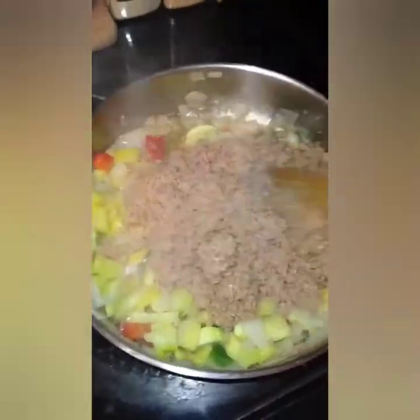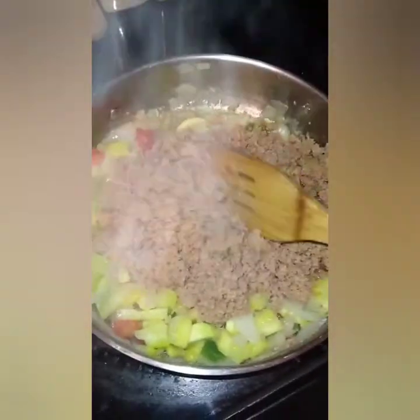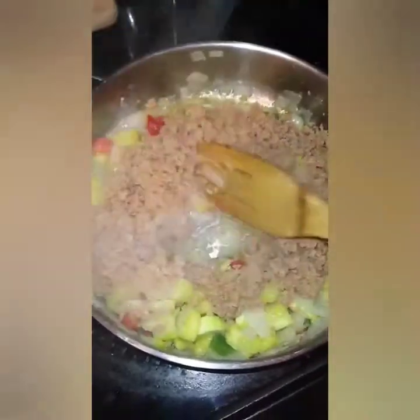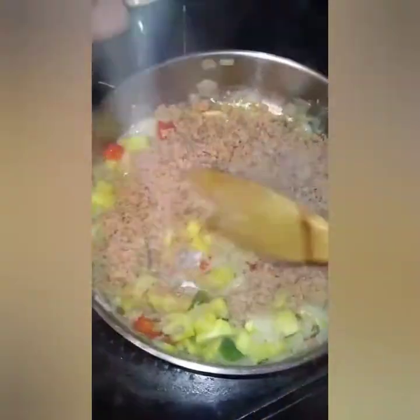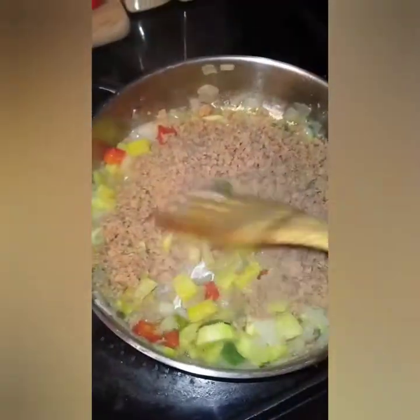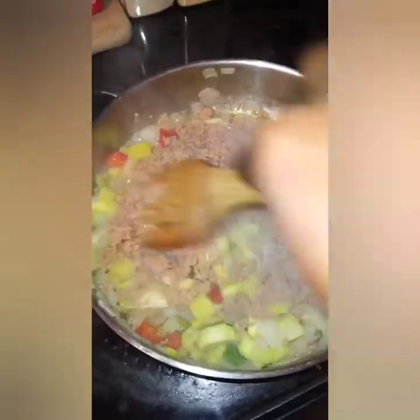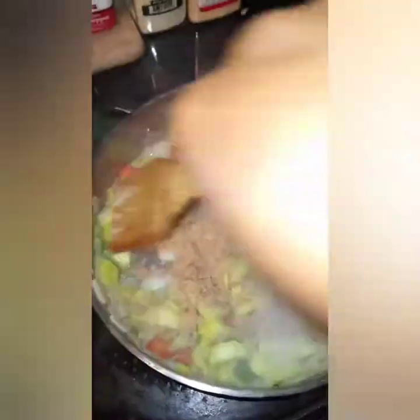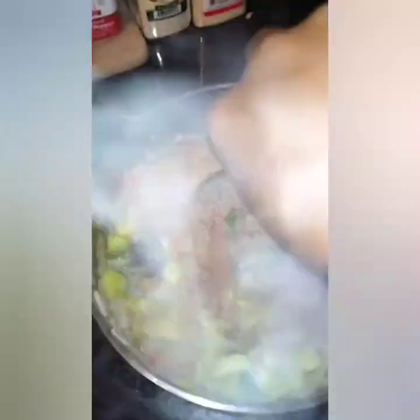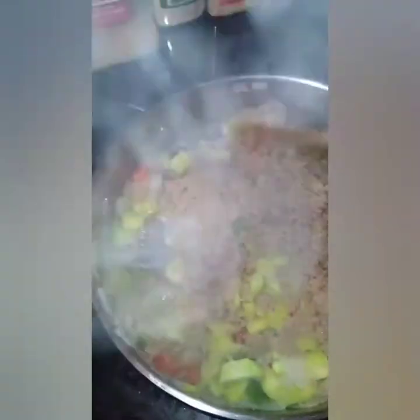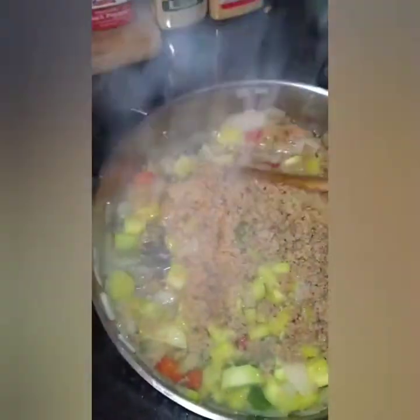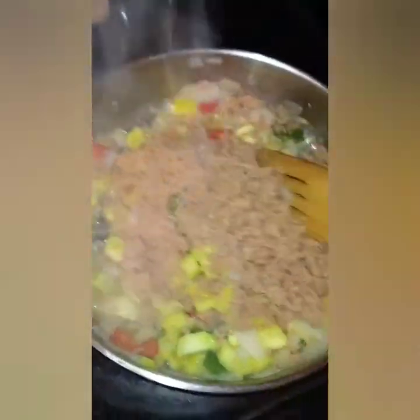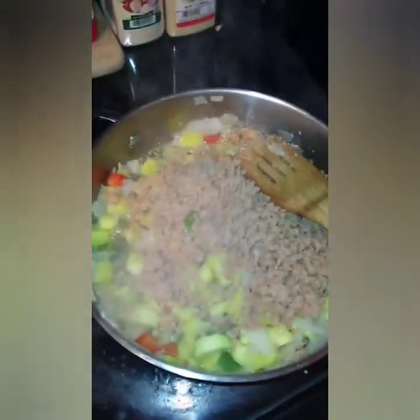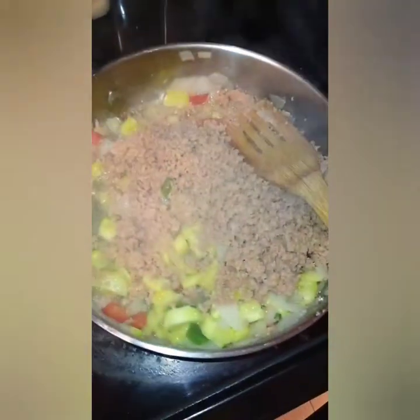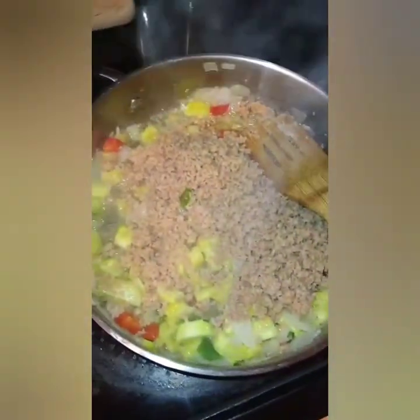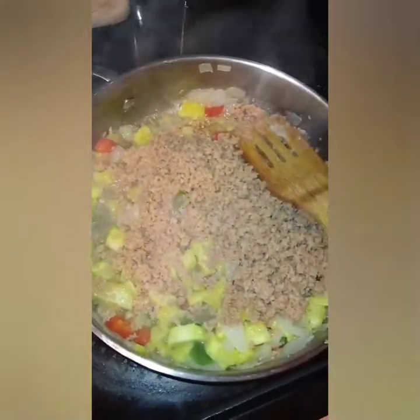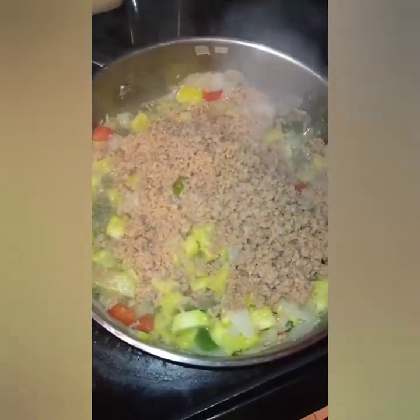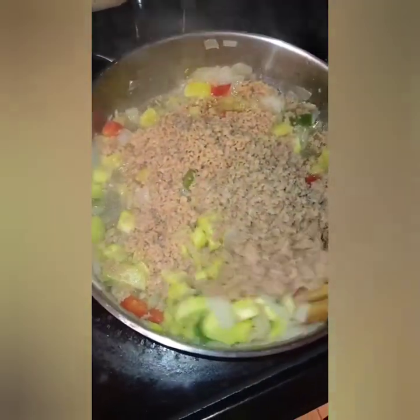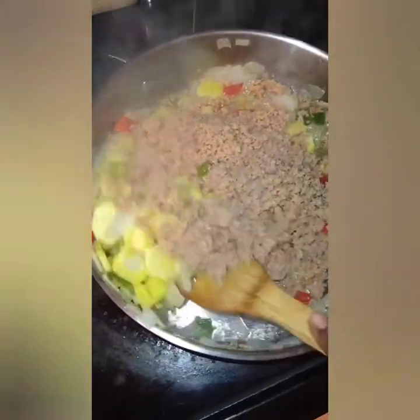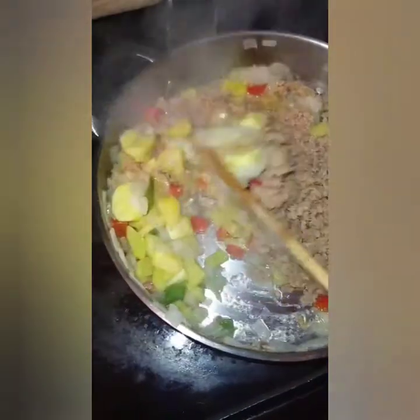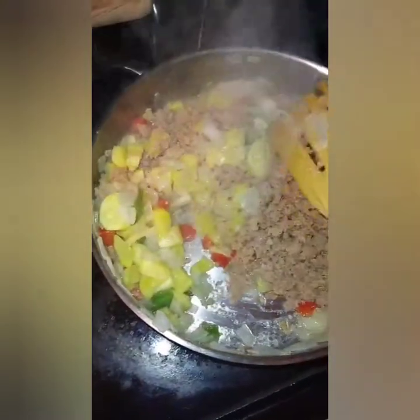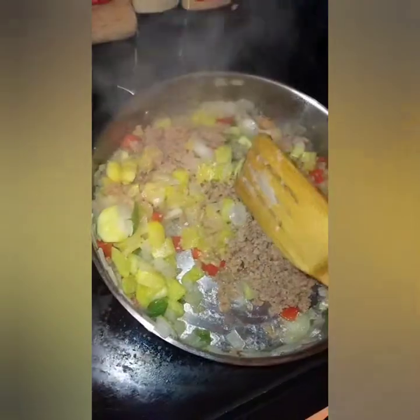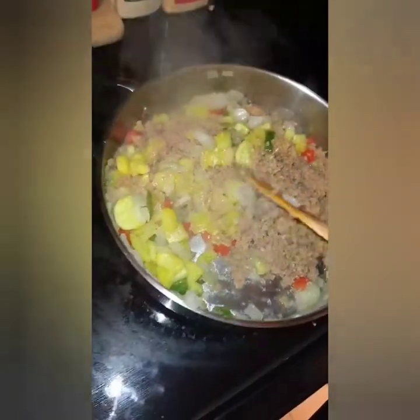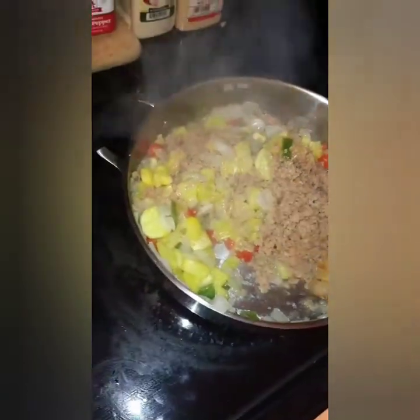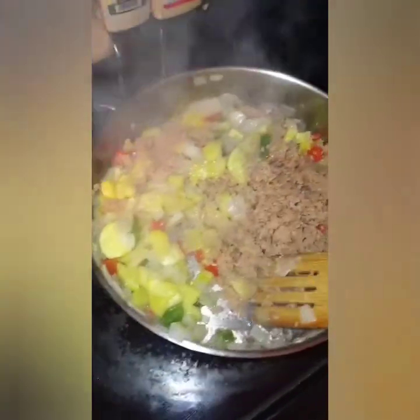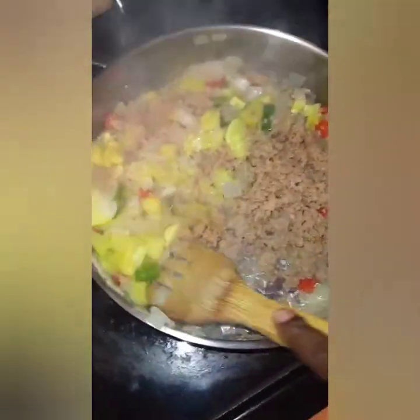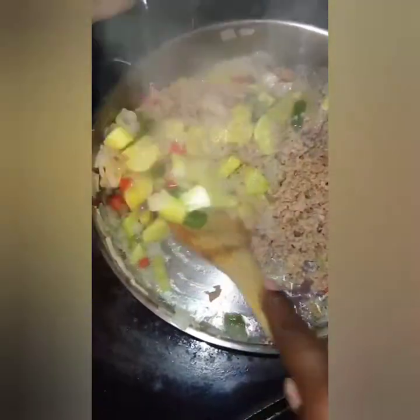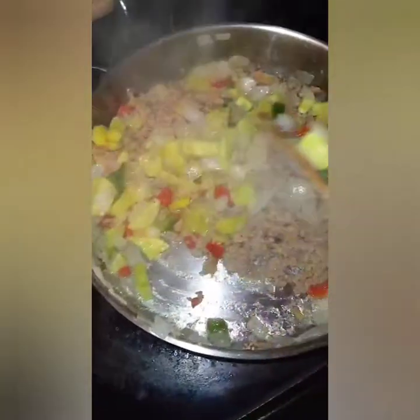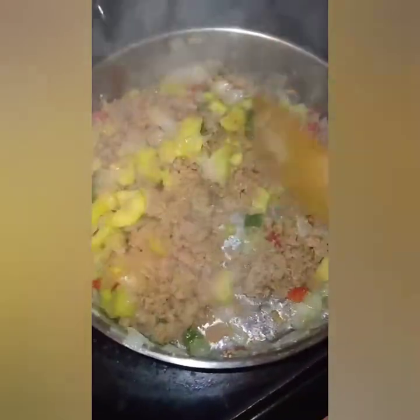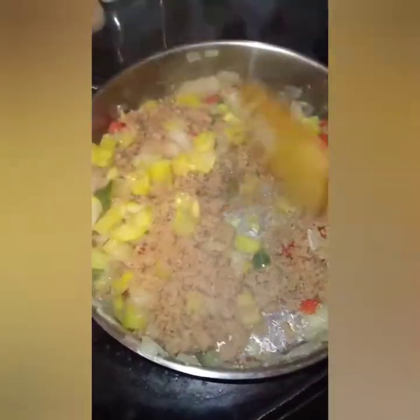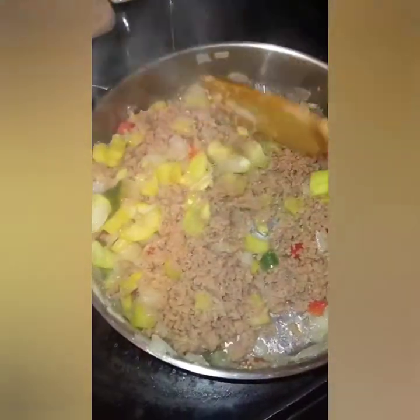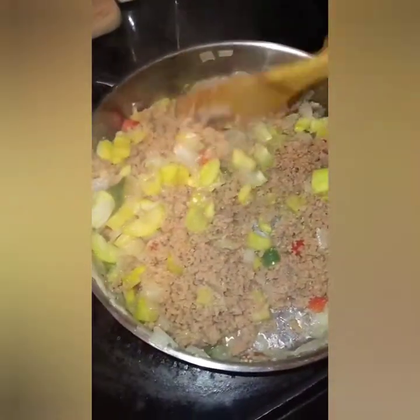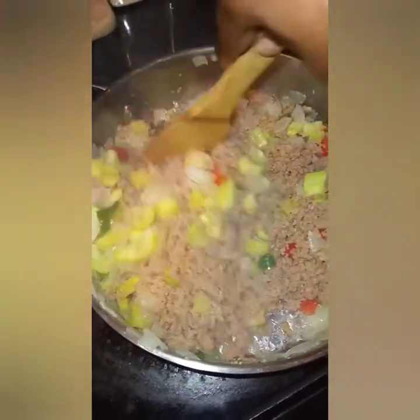Now I added in some of the TVP — the textured vegetable protein — and just give that a good mix so that it can mix with all the flavors. The next step will be to add our marinara sauce.